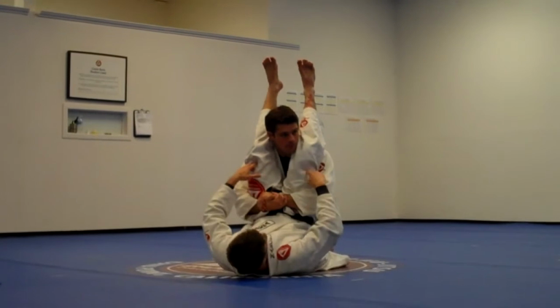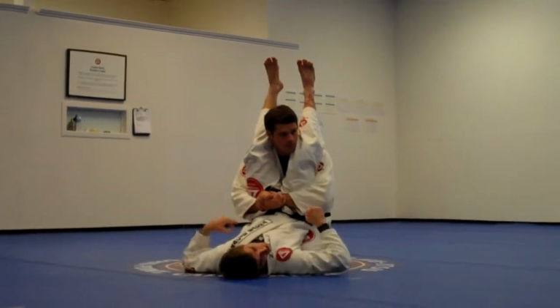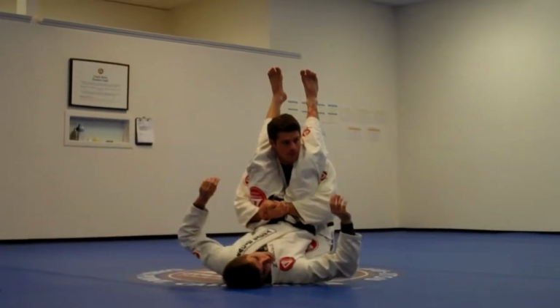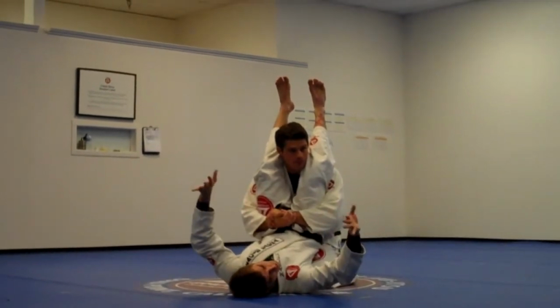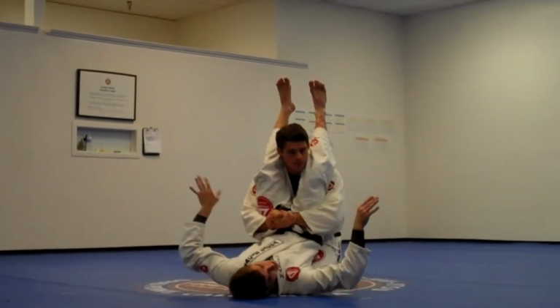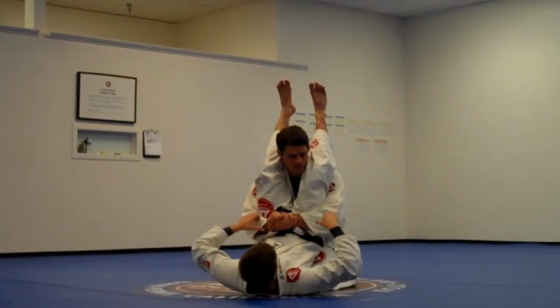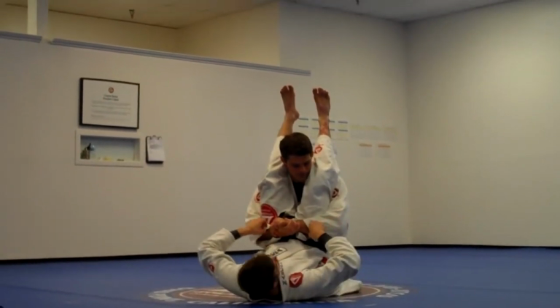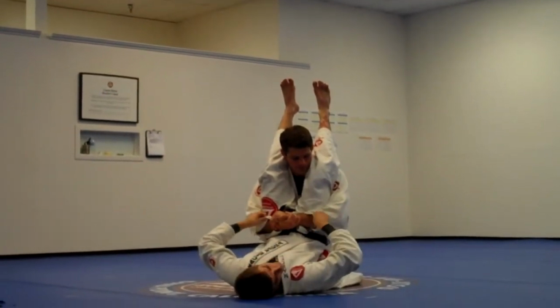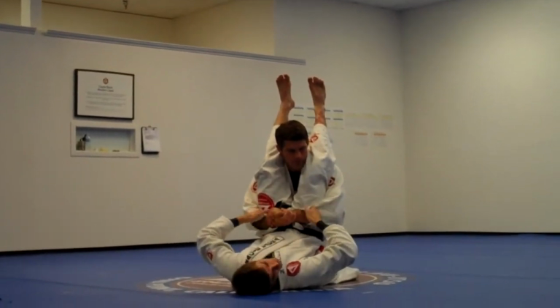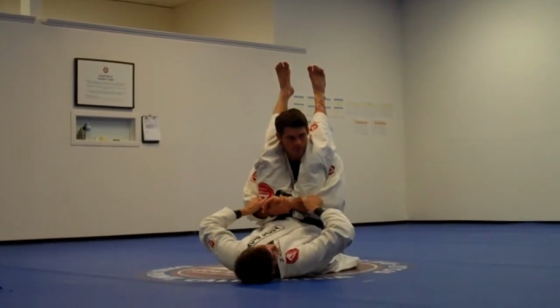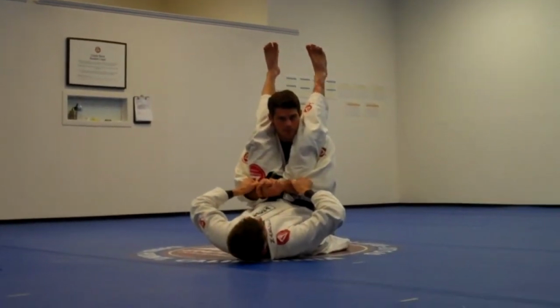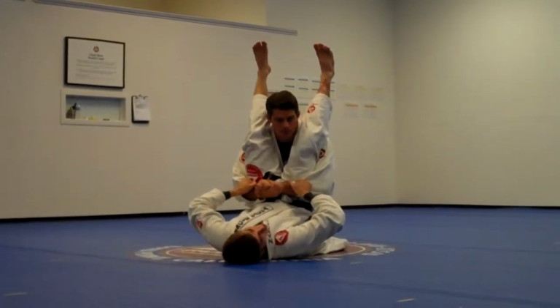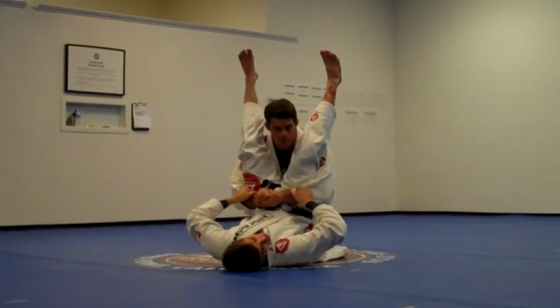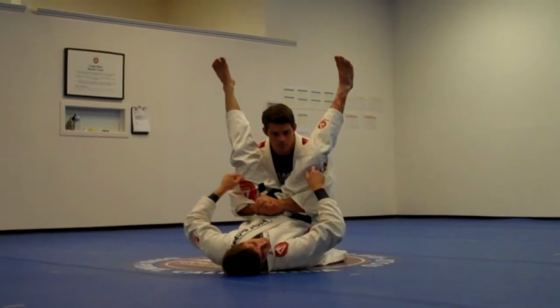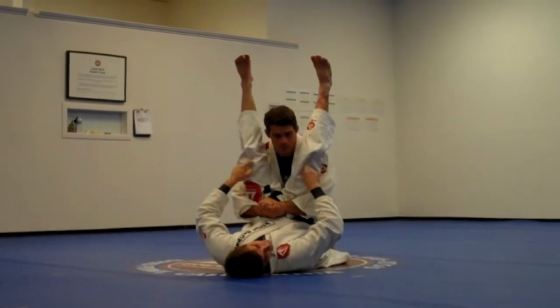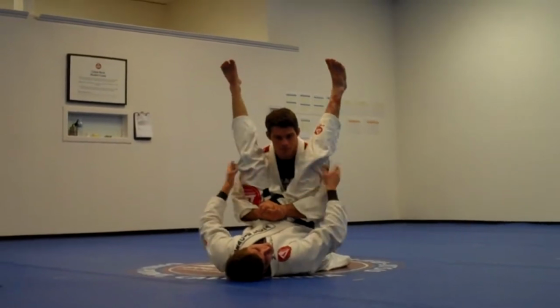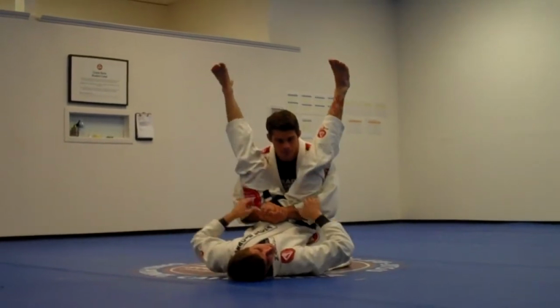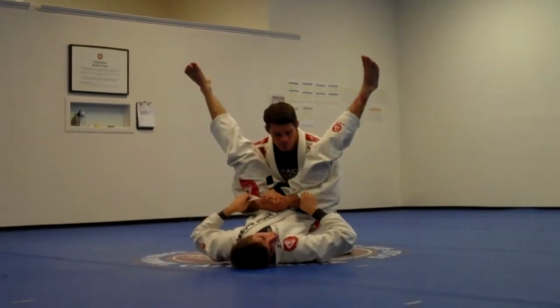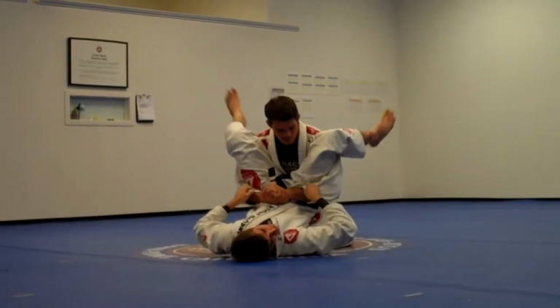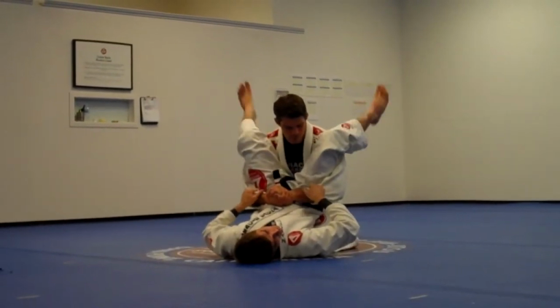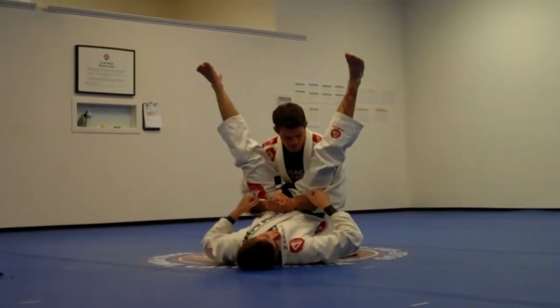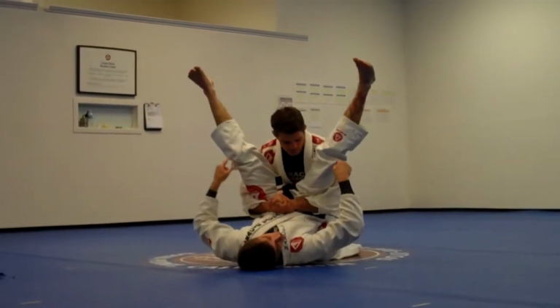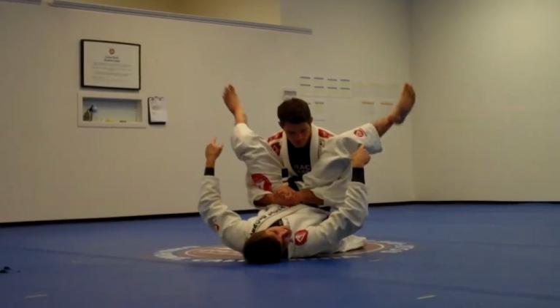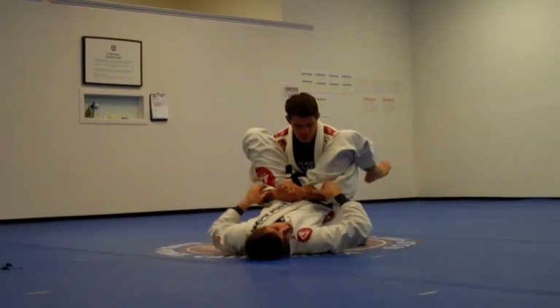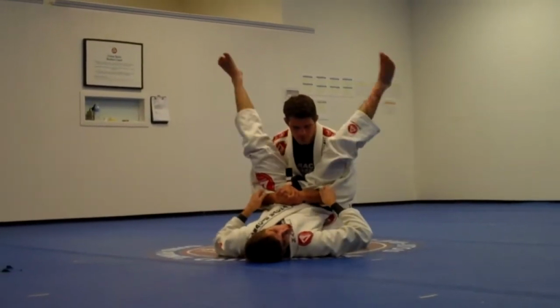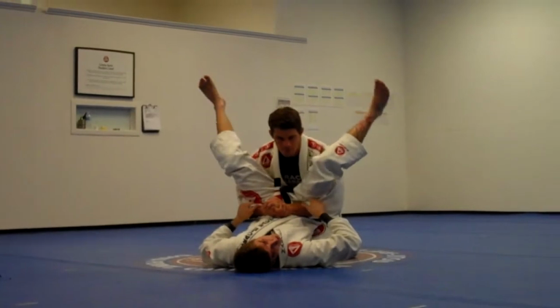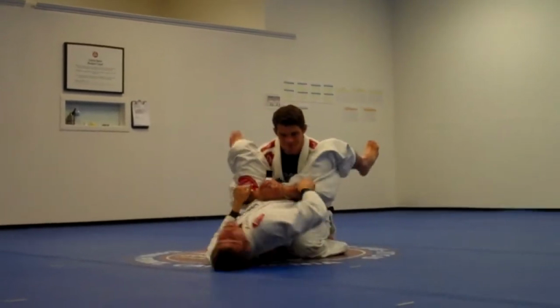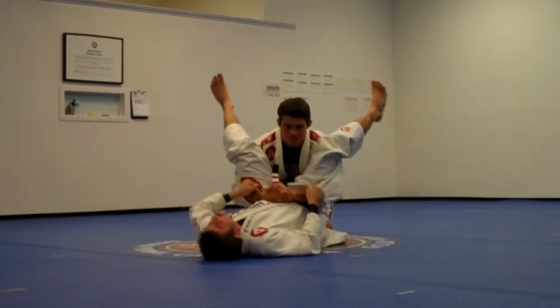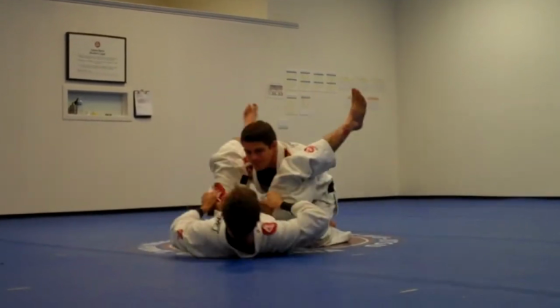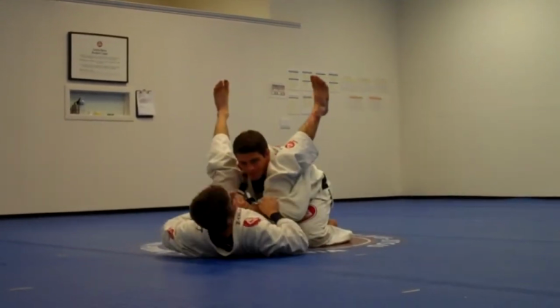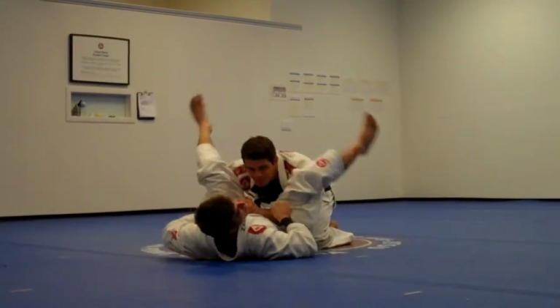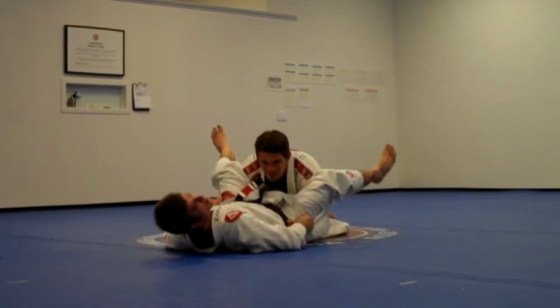As soon as he's doing this, right away, my hands control the sleeves. I'm going to open my knees, put my feet — my legs — on top of the bicep. I'm using my knees to kick me all the way away from him, this way. I want to break his grips.